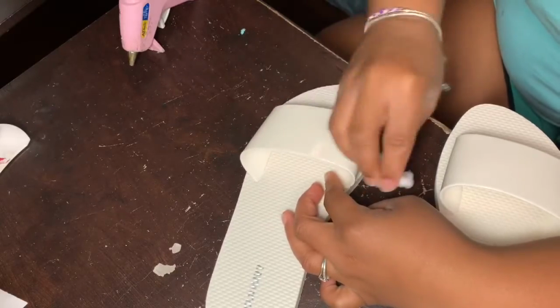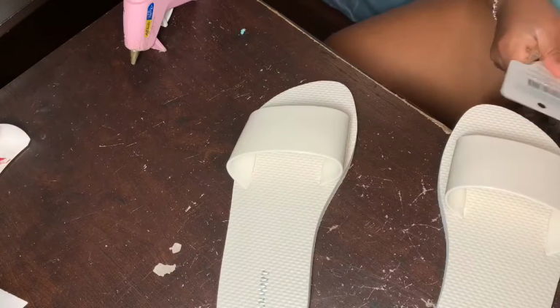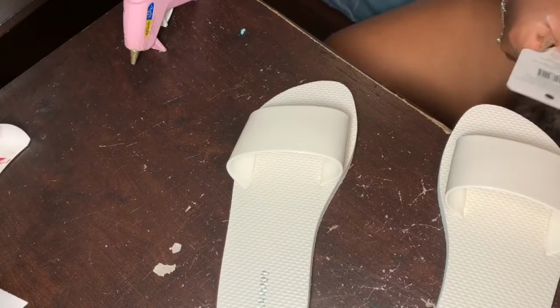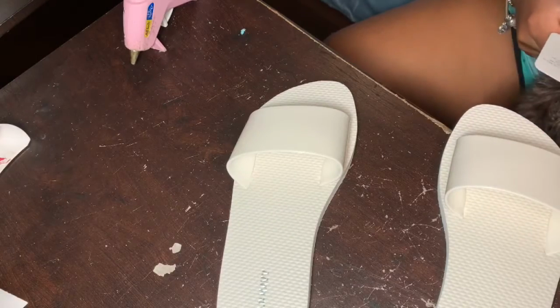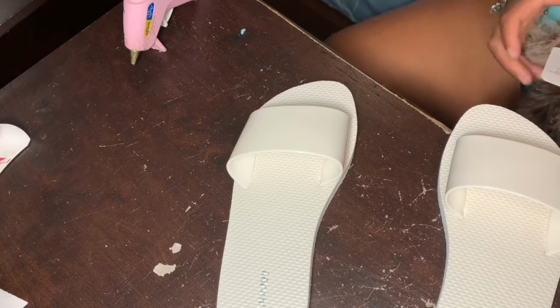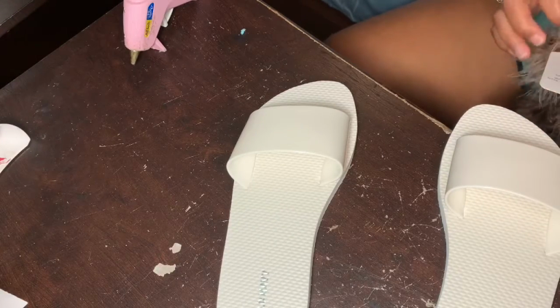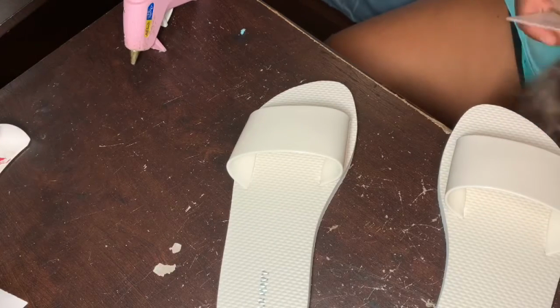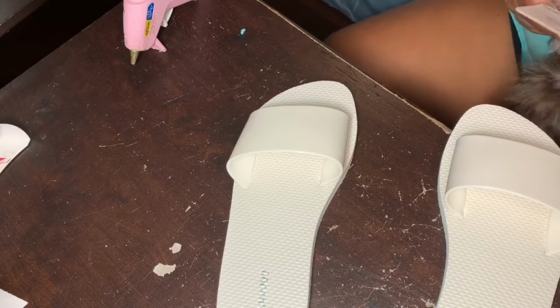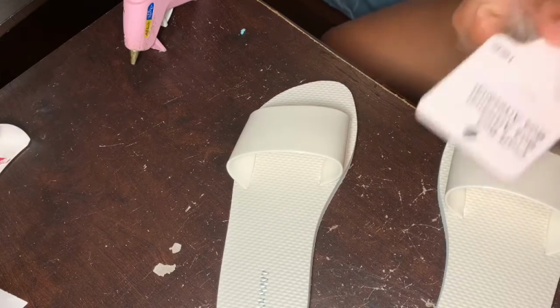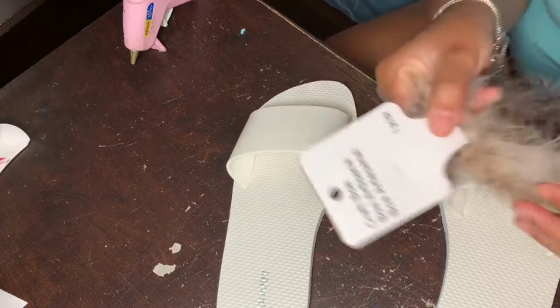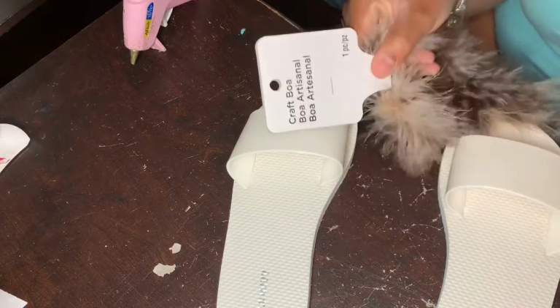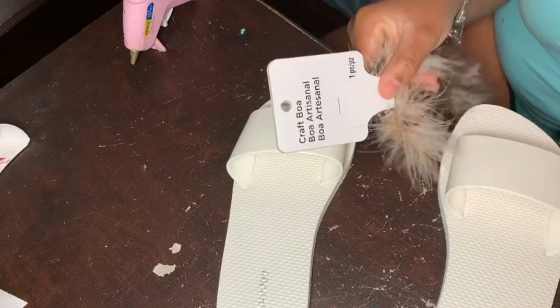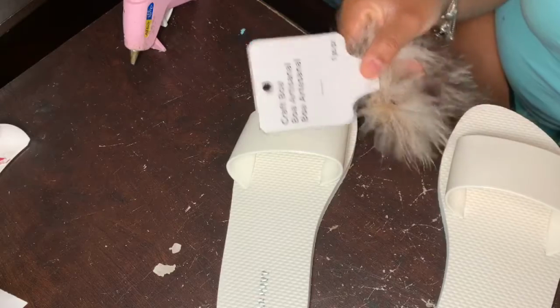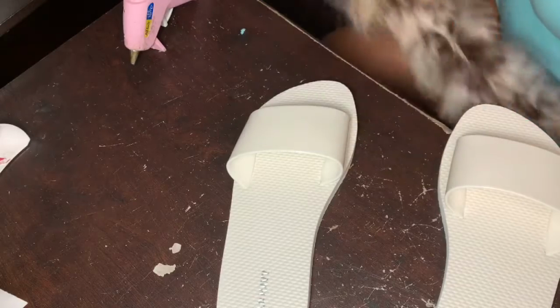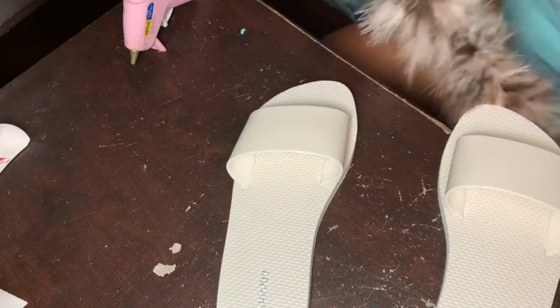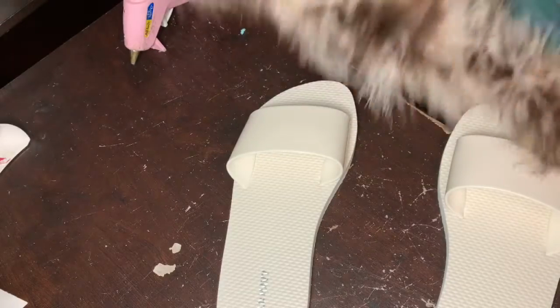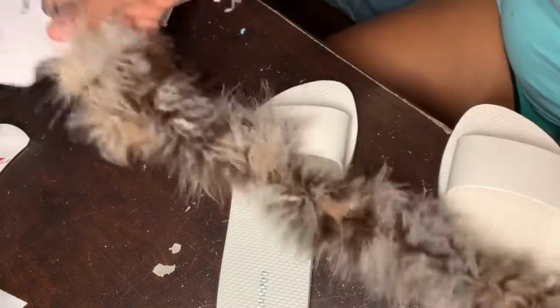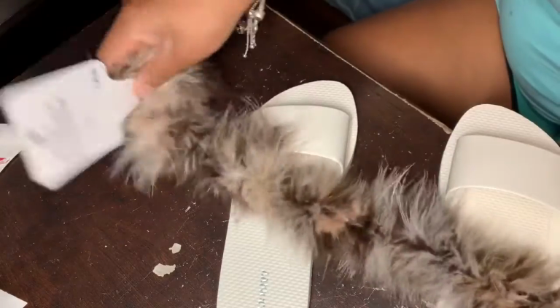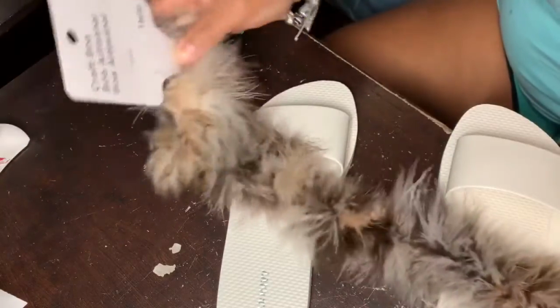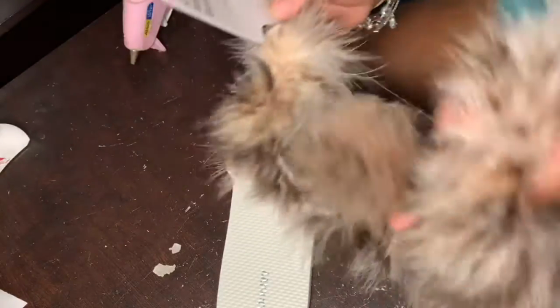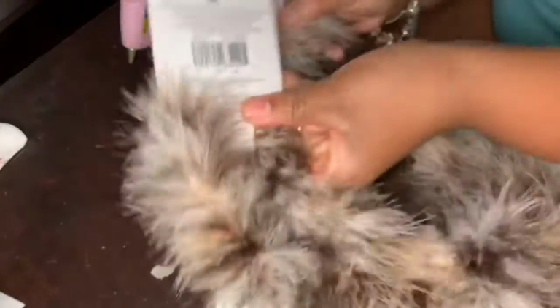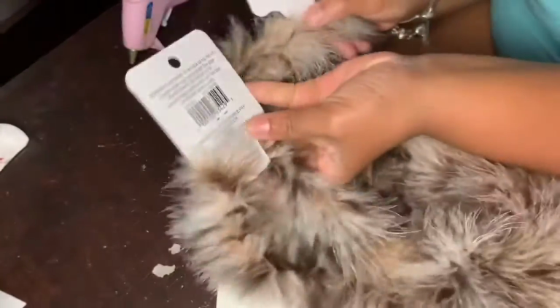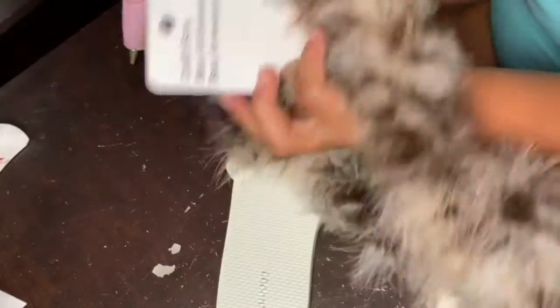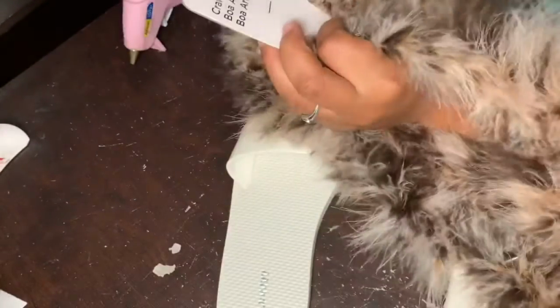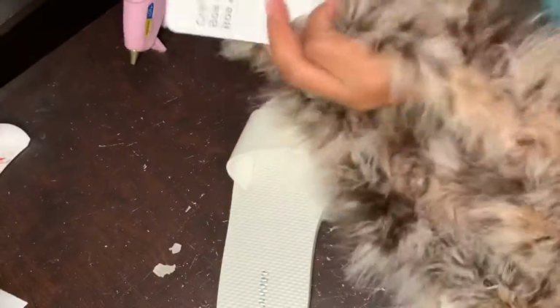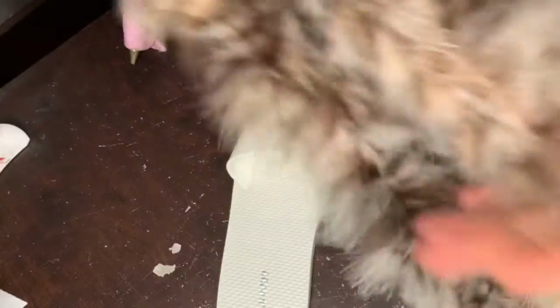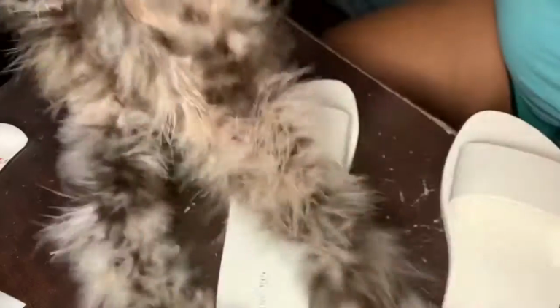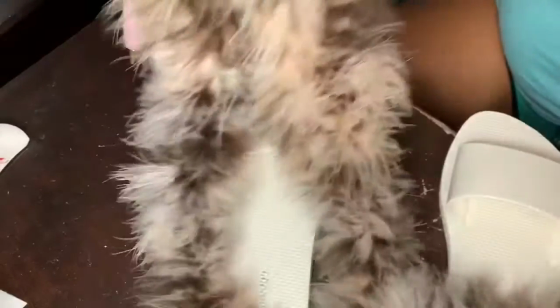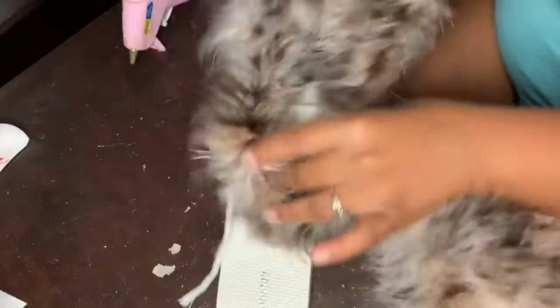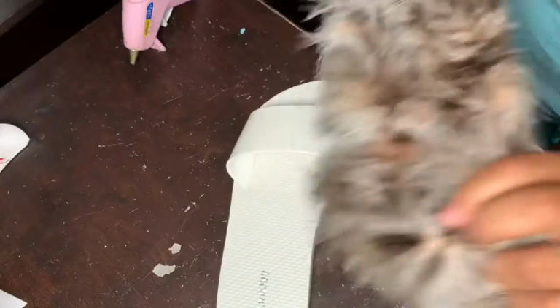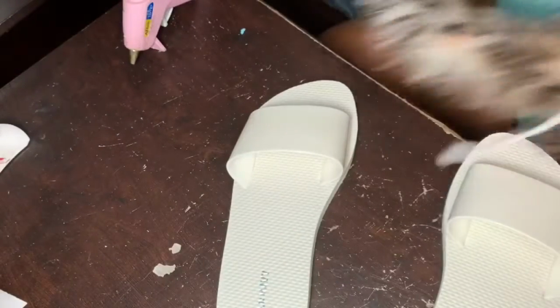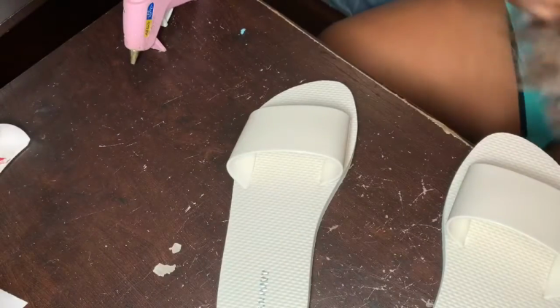The slides are from Old Navy and they're three dollars. I got these boas from Michael's and they were nine something — they were really expensive for no reason.